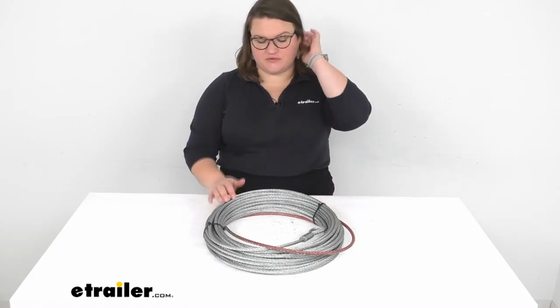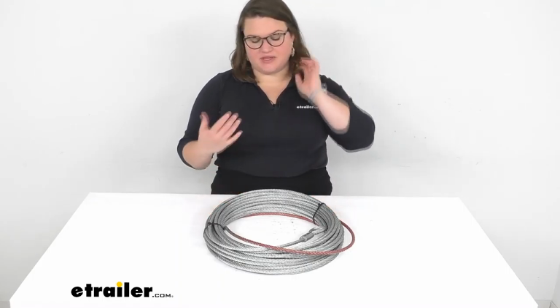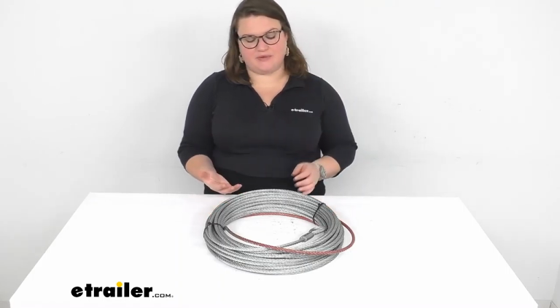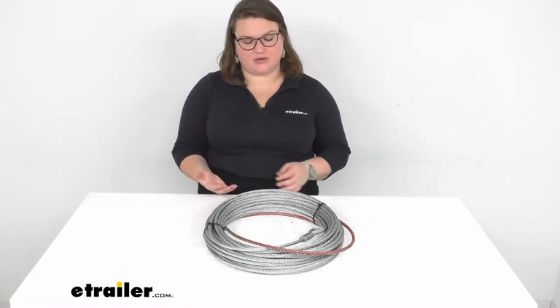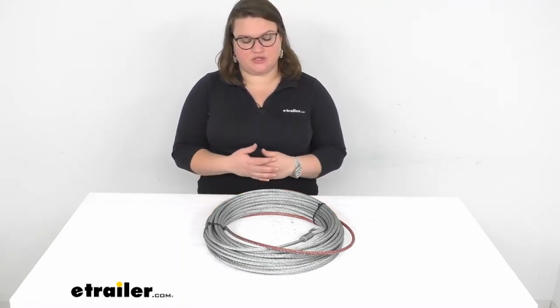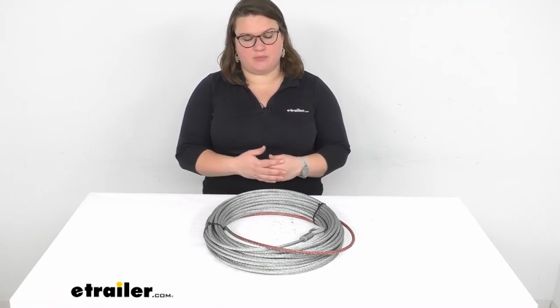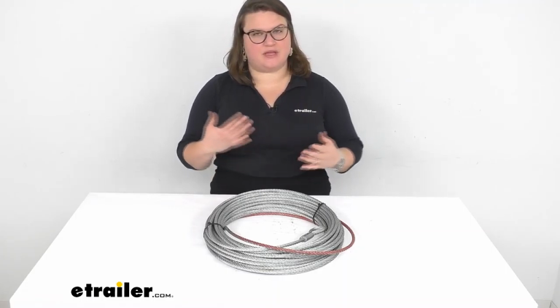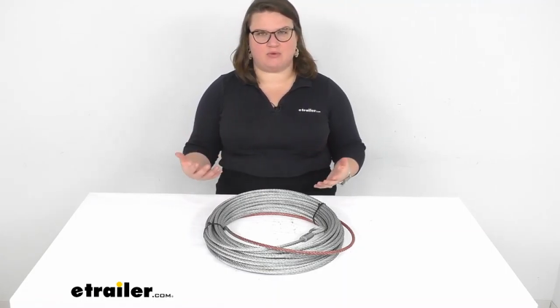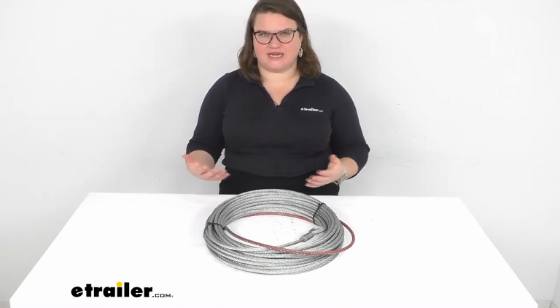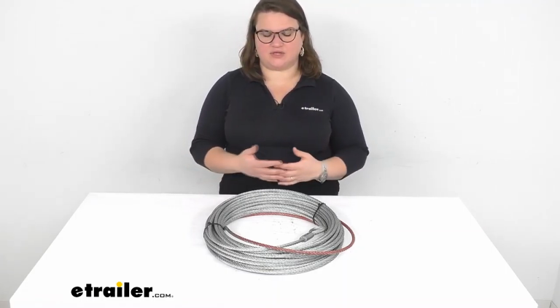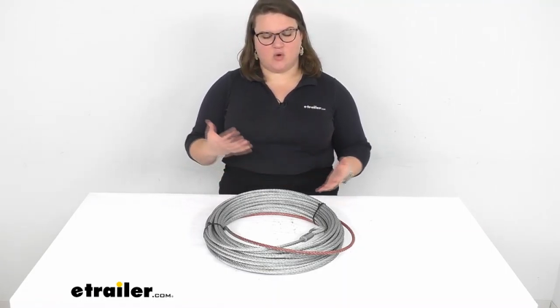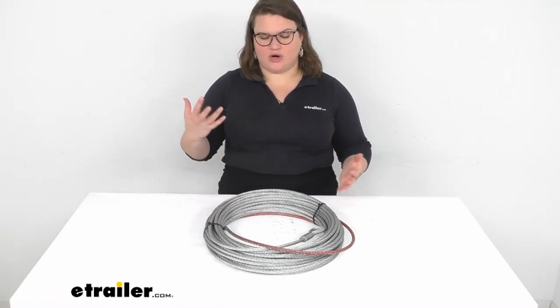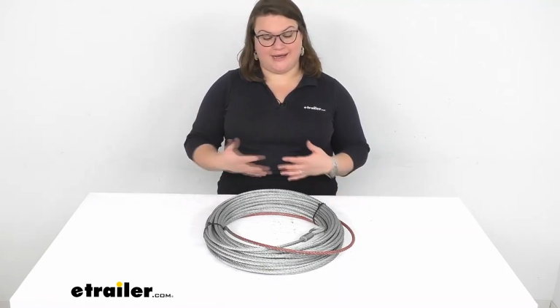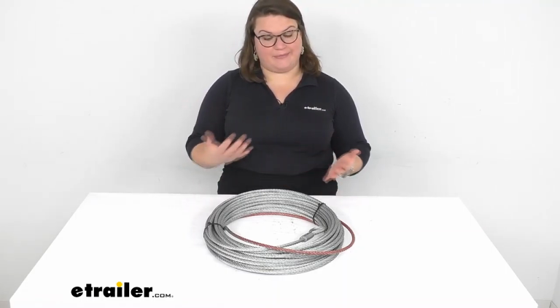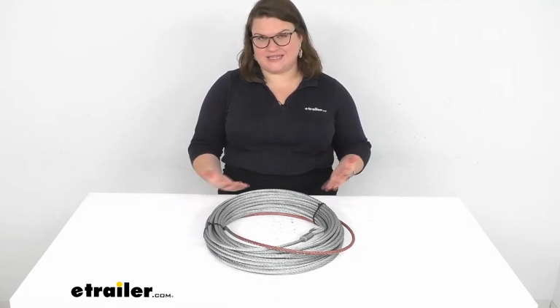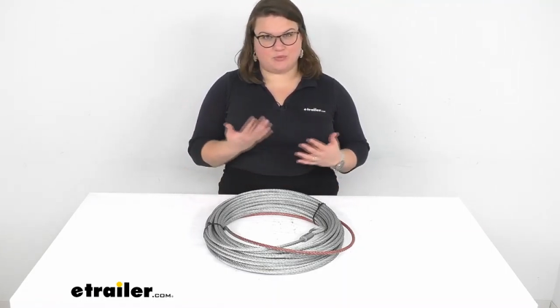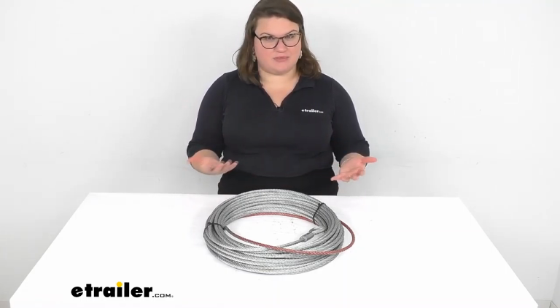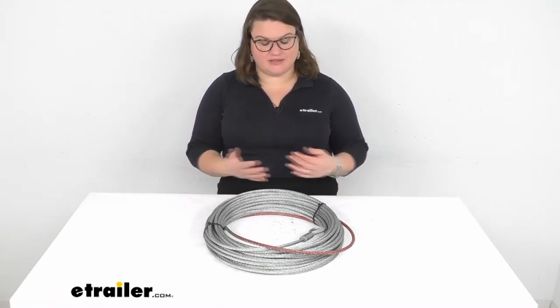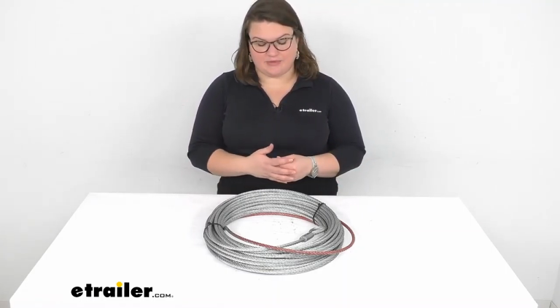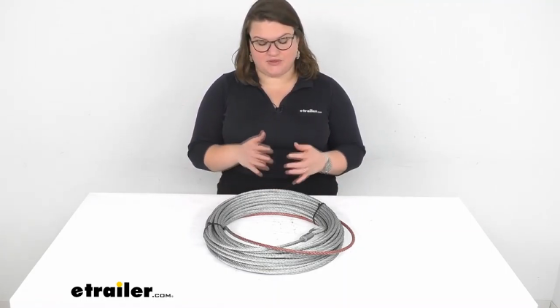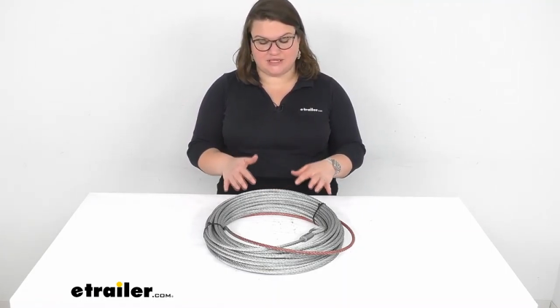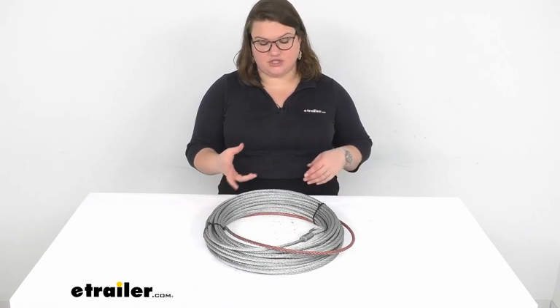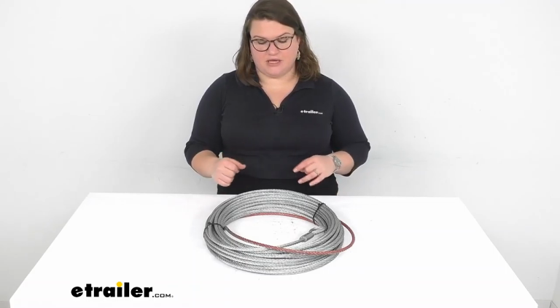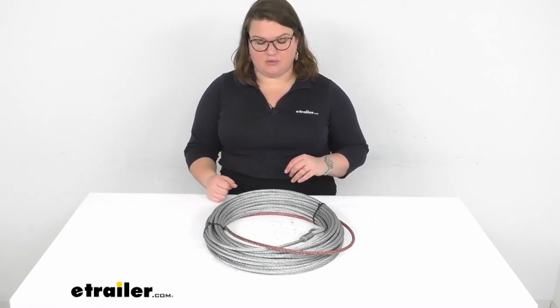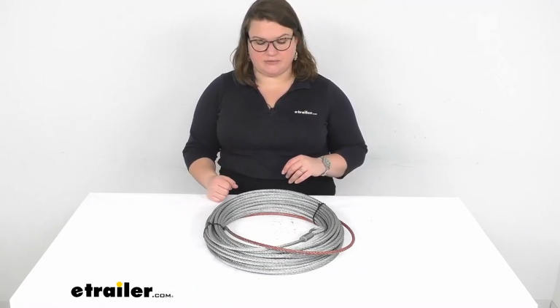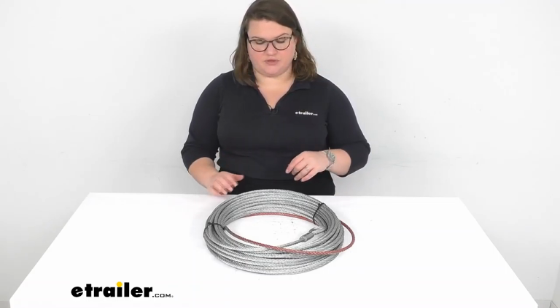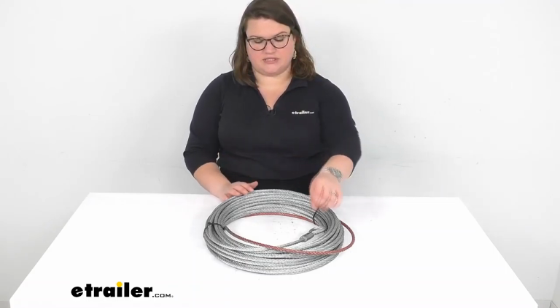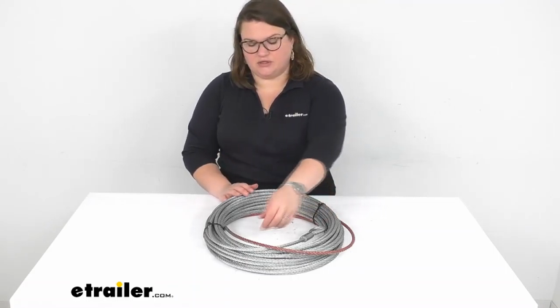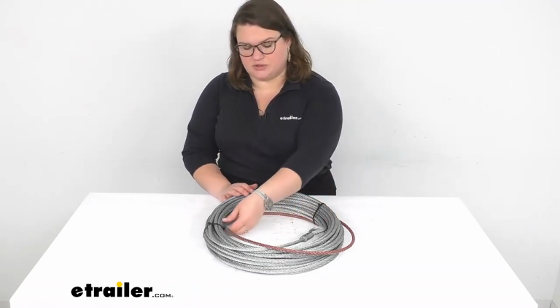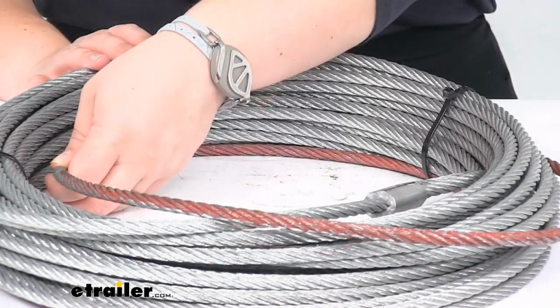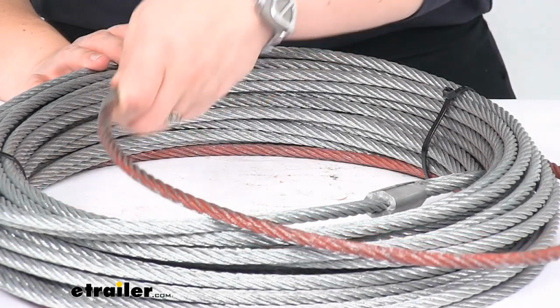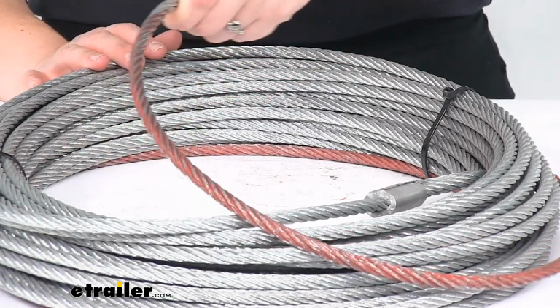So if something happened to that original rope — maybe it got rusted out, happened to snap, or something else happened to it — this is going to be a direct replacement from Bulldog Winch for your application.